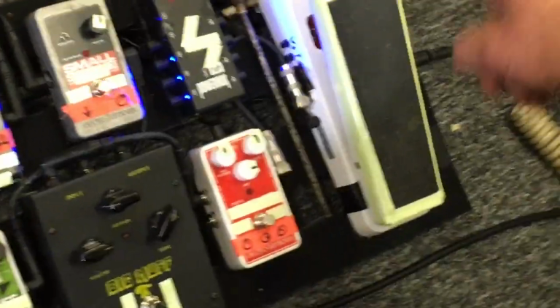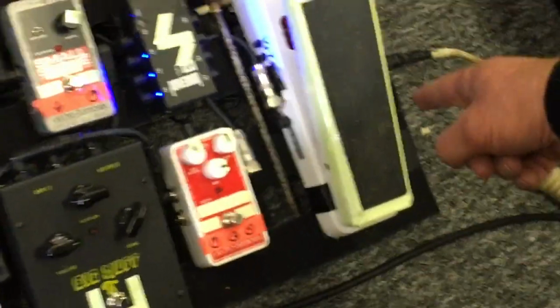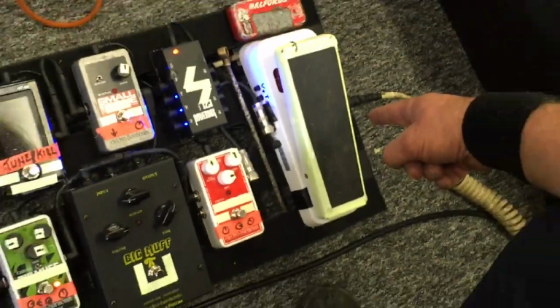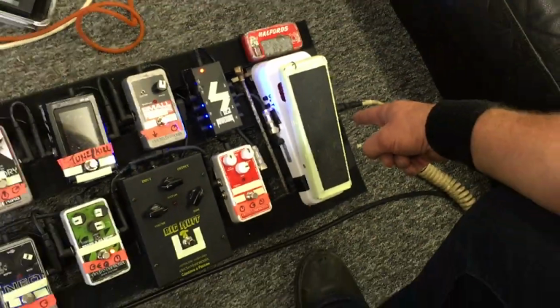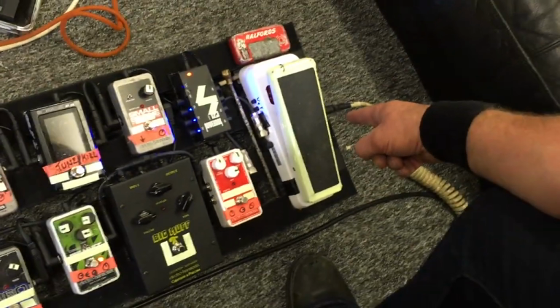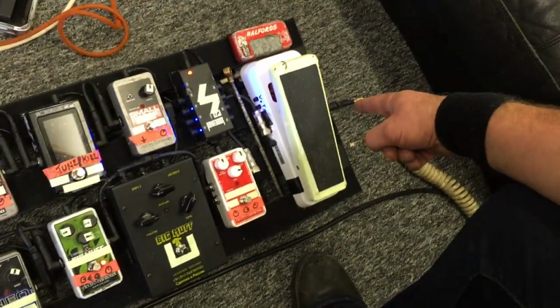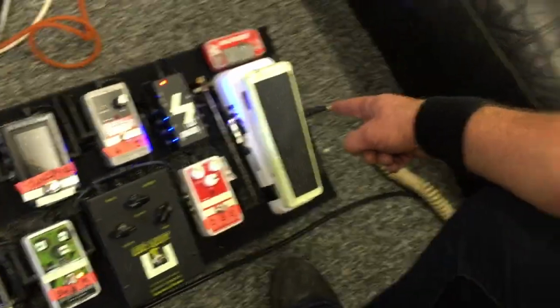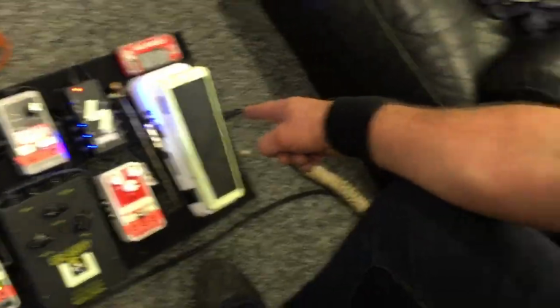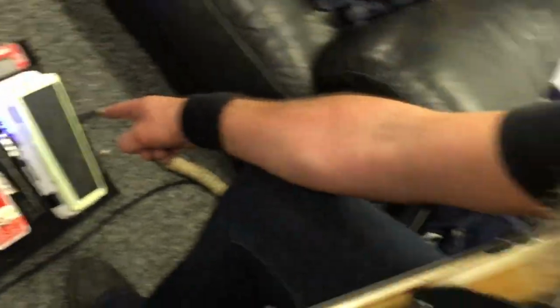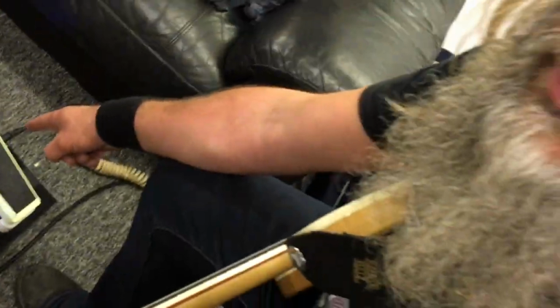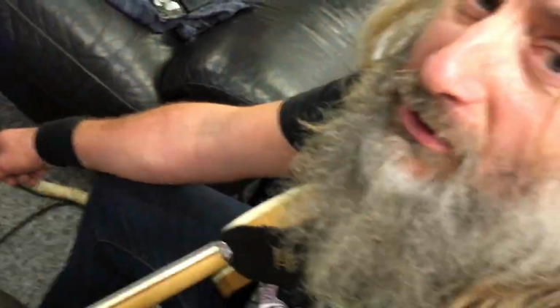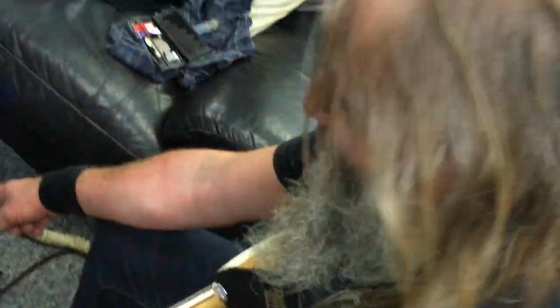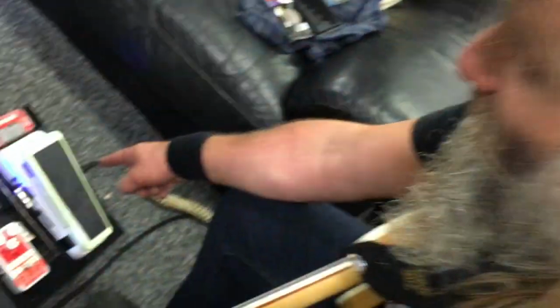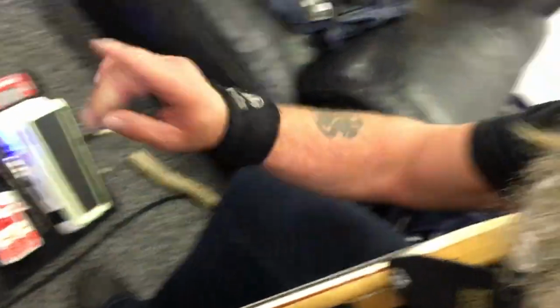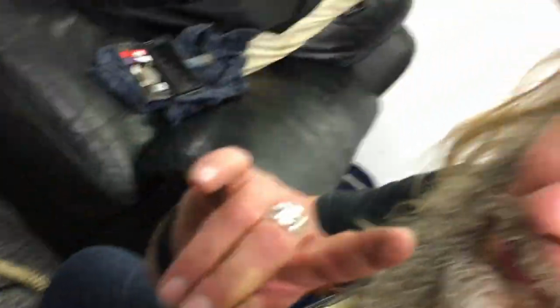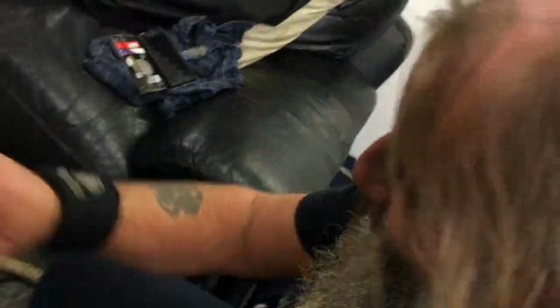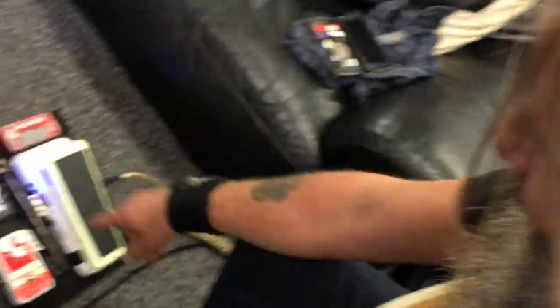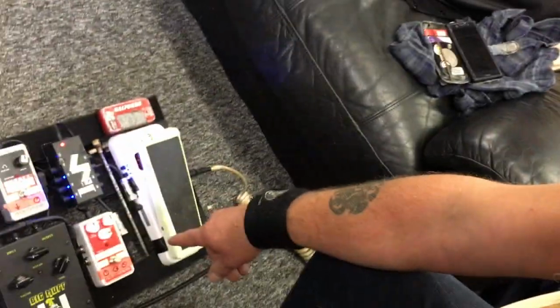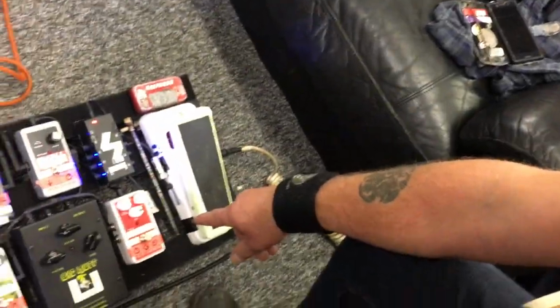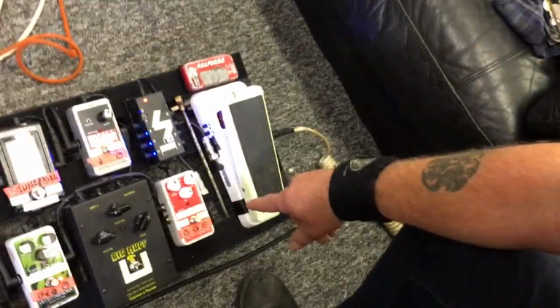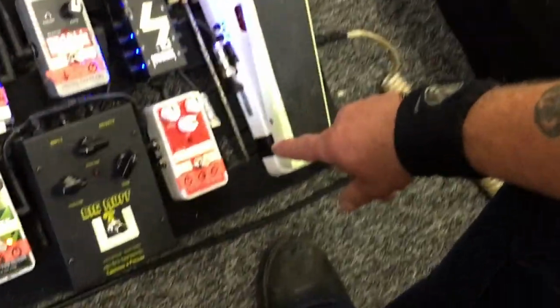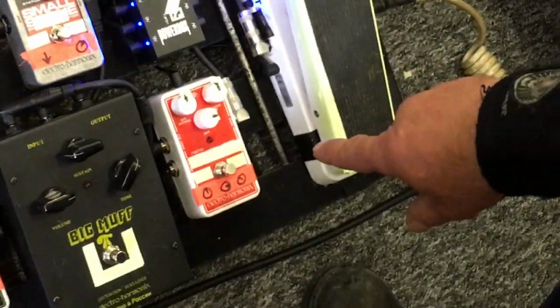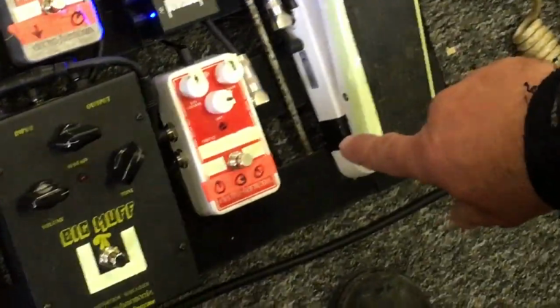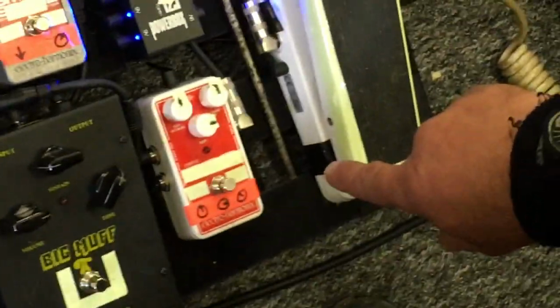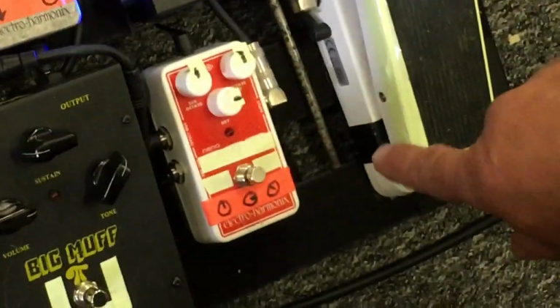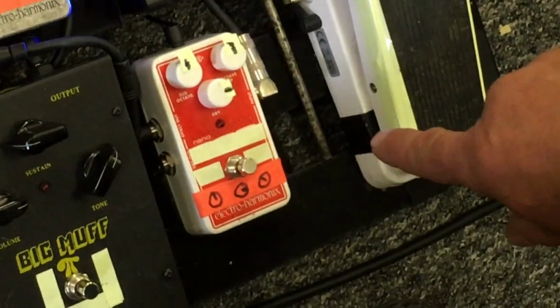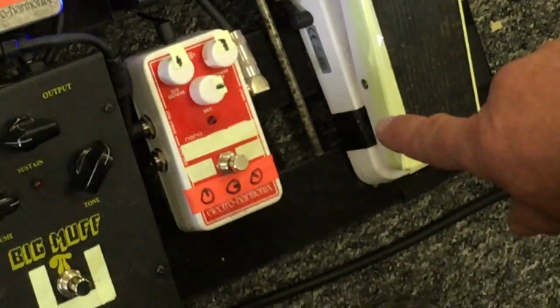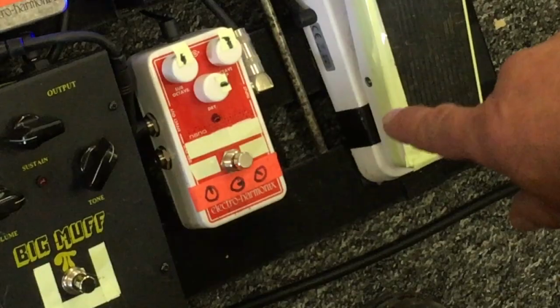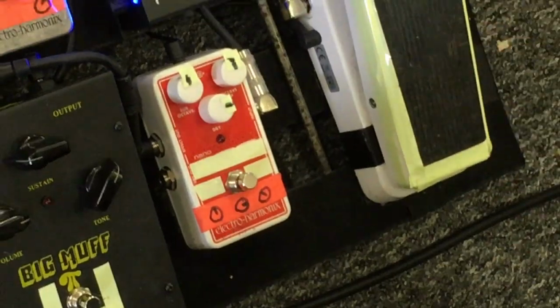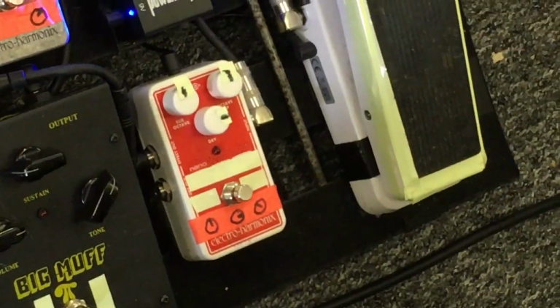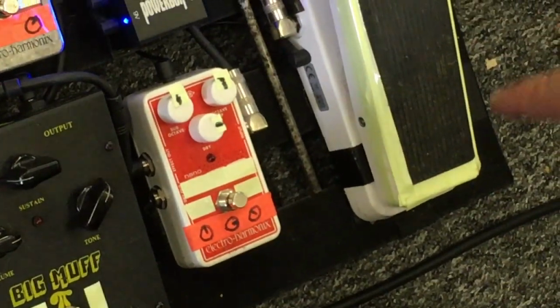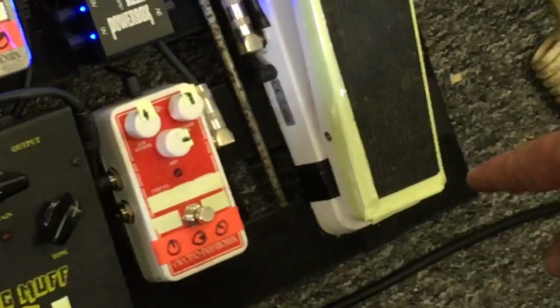First up, Dunlop Wah, which is essential for the cetacean song, which is on the new album. This is a split personality — it's an octave pedal, and I use that for some intros.